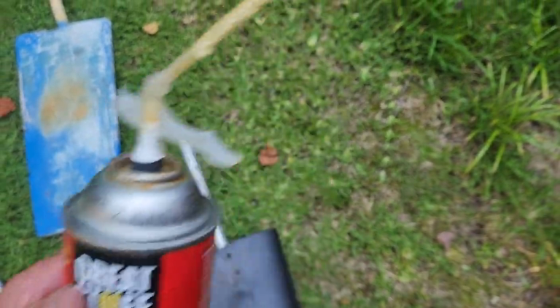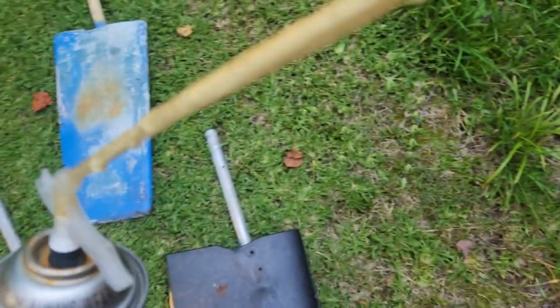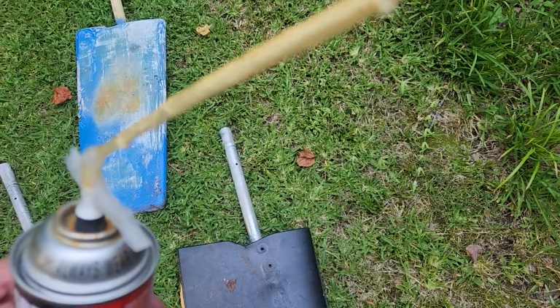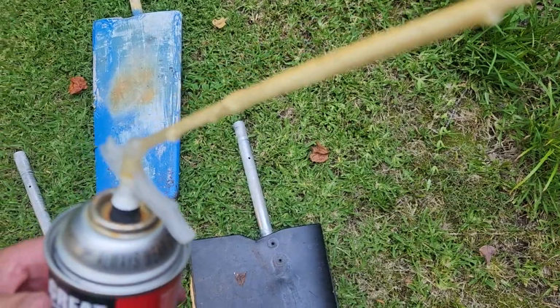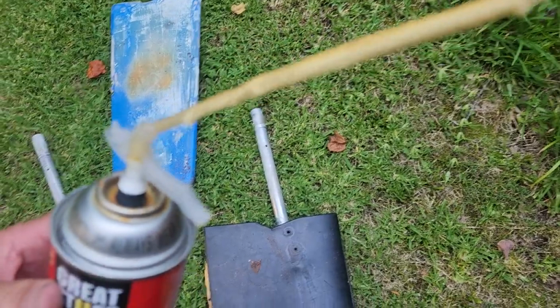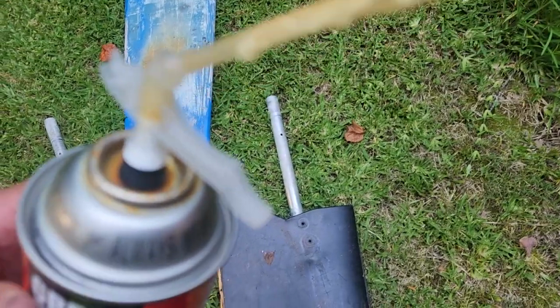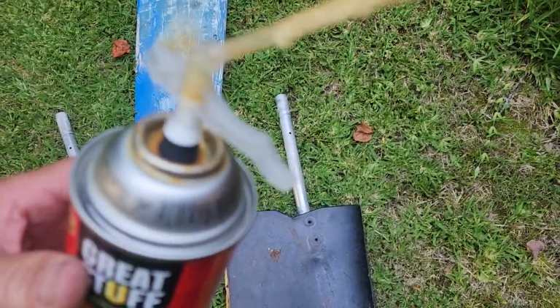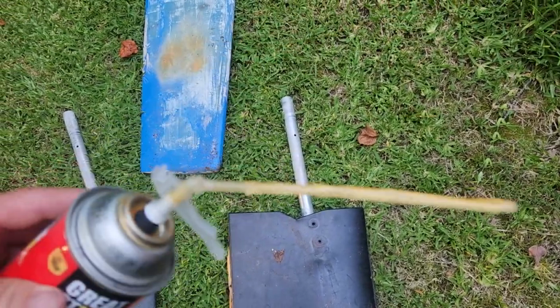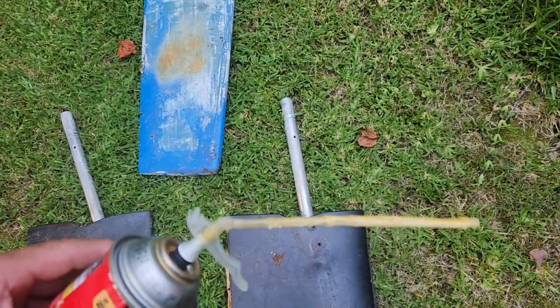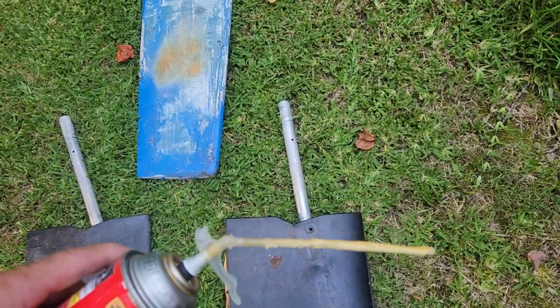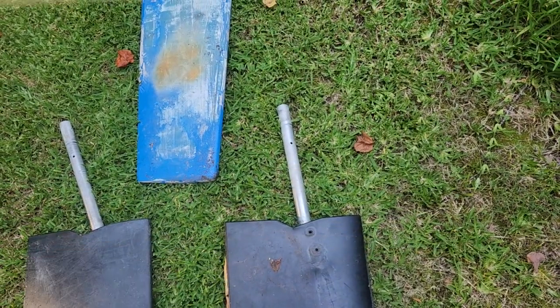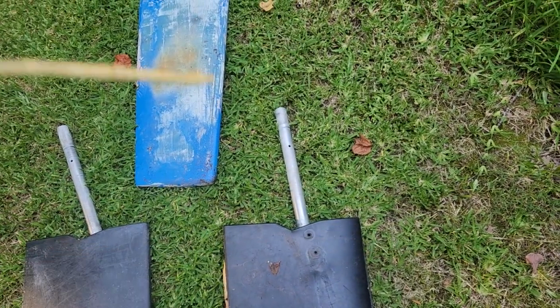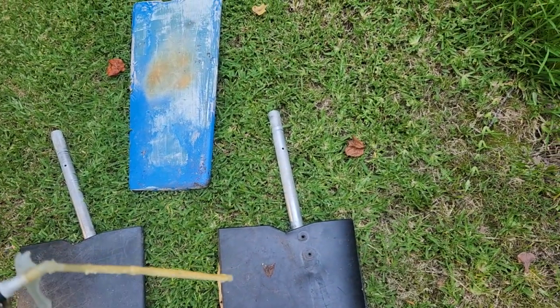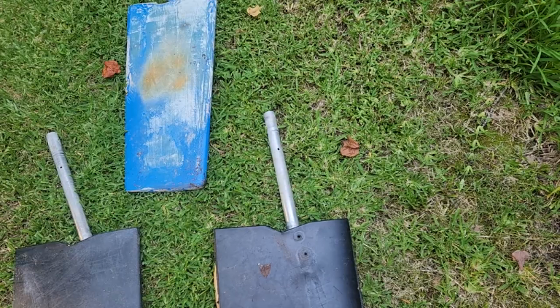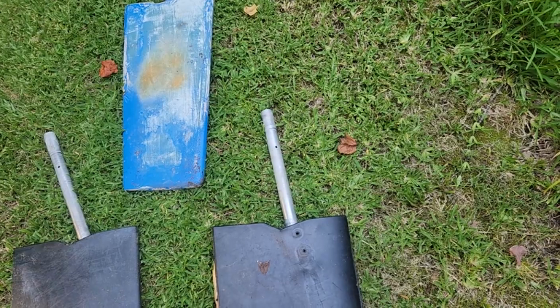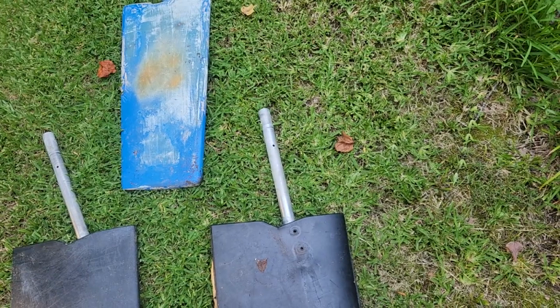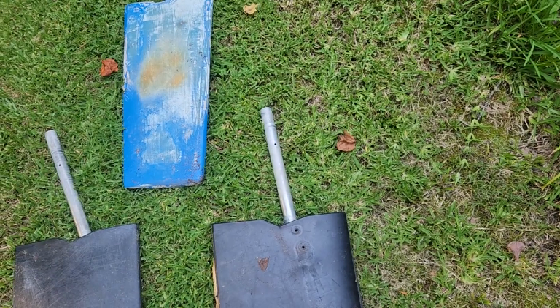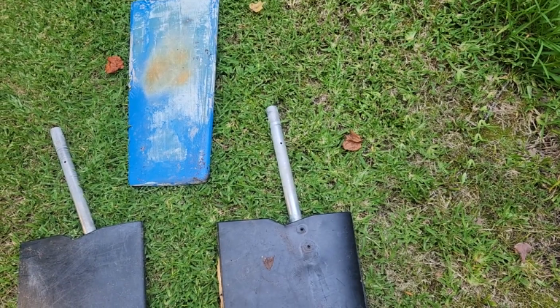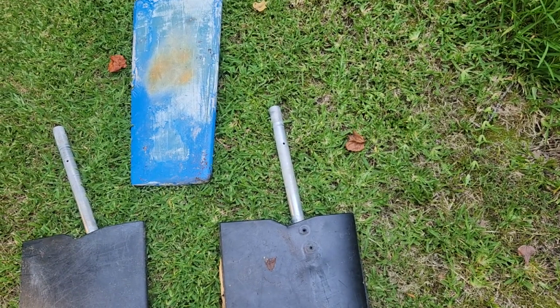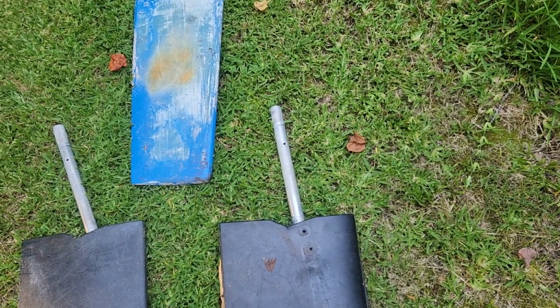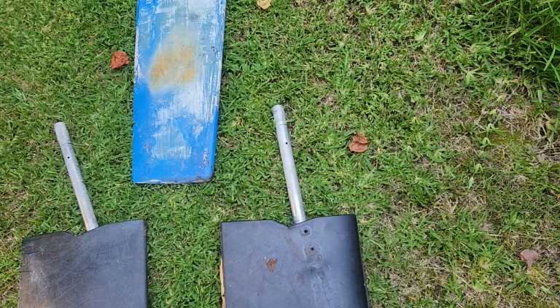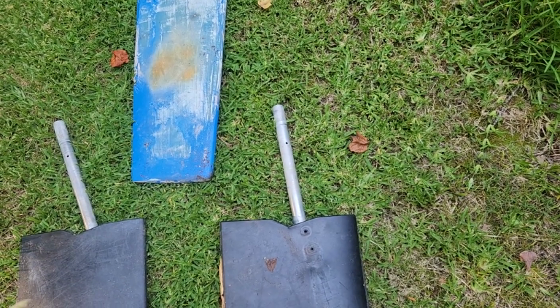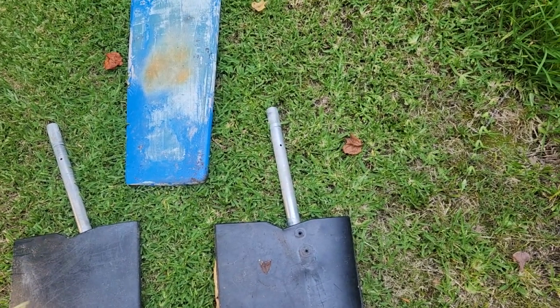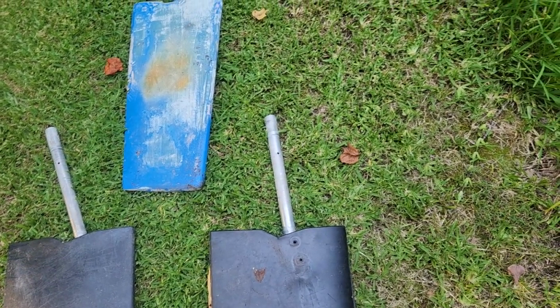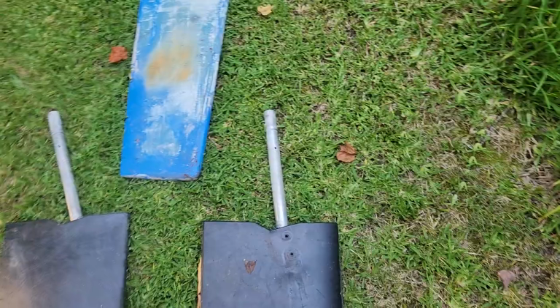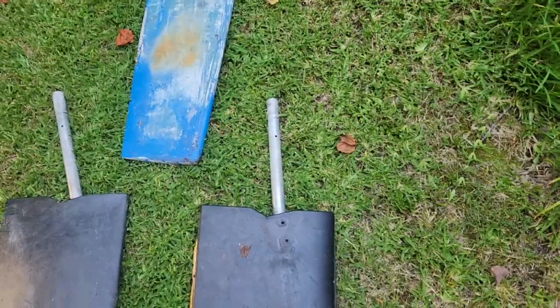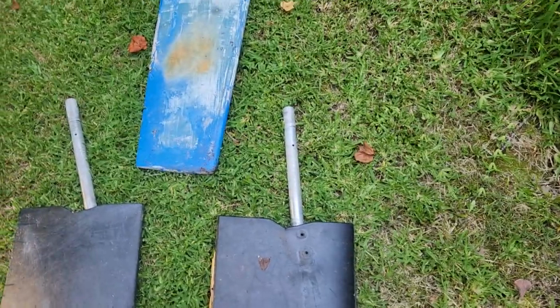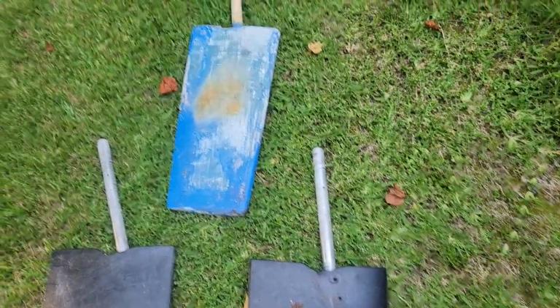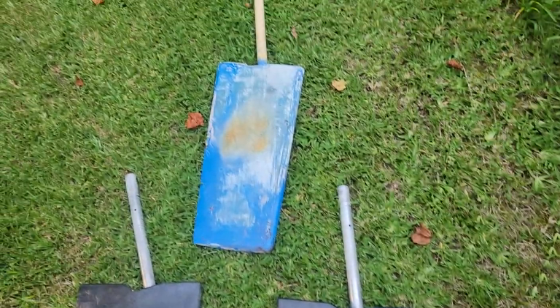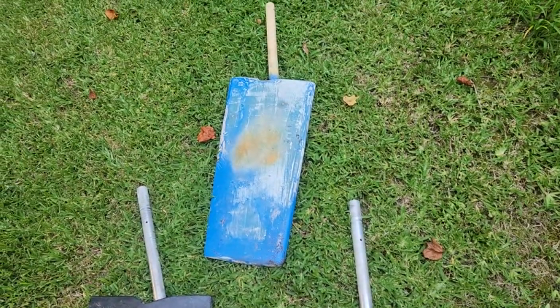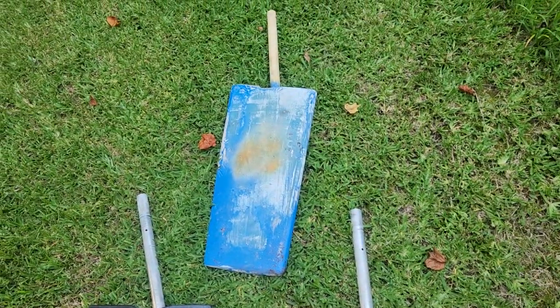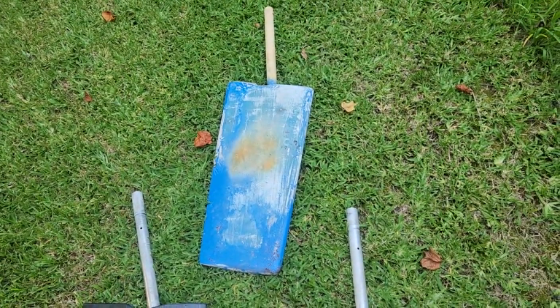It was big enough to put the straw down there, pushed it in as deep as I could, filled it up, and then put a bolt in the hole. So when it expanded, it expanded the rudder out. So that's the rudder that I made right there.